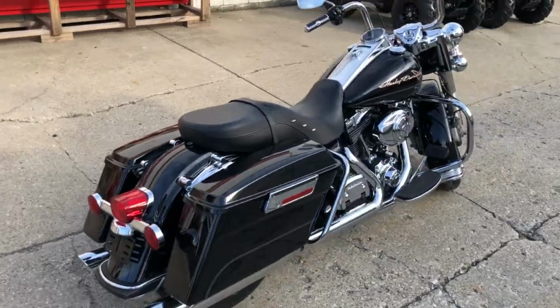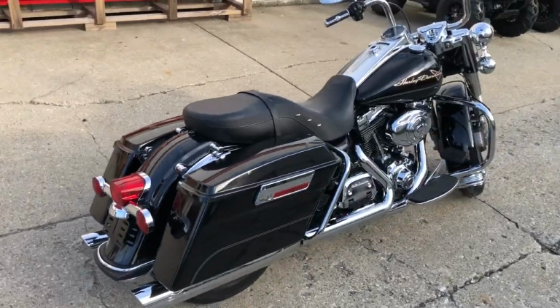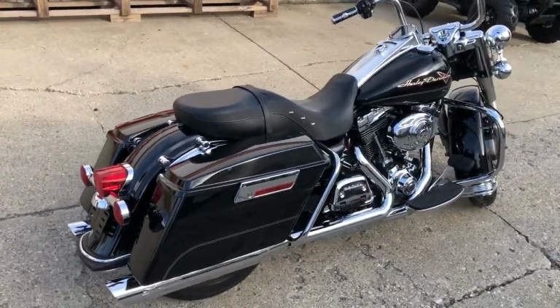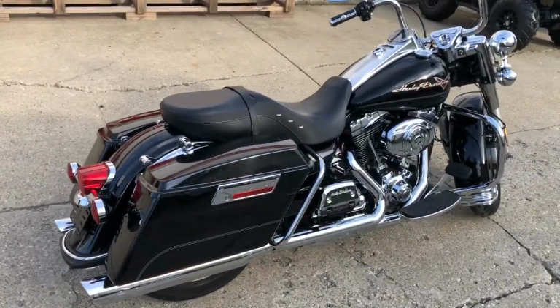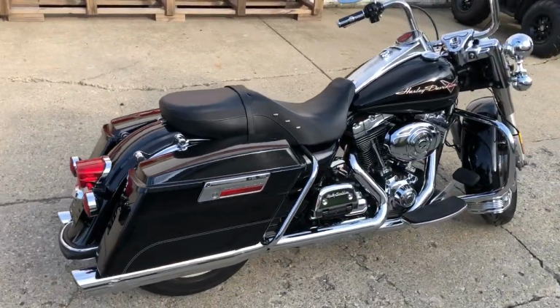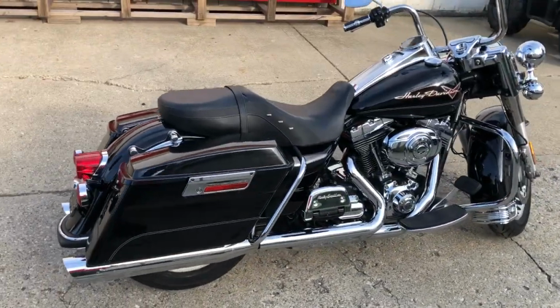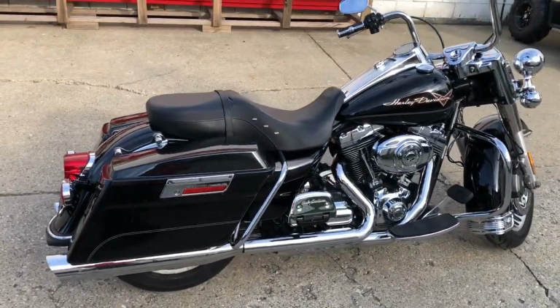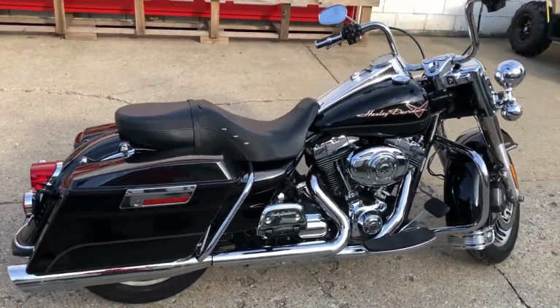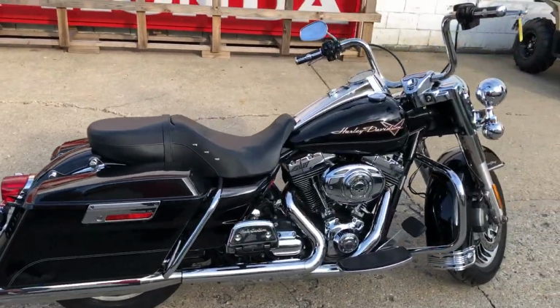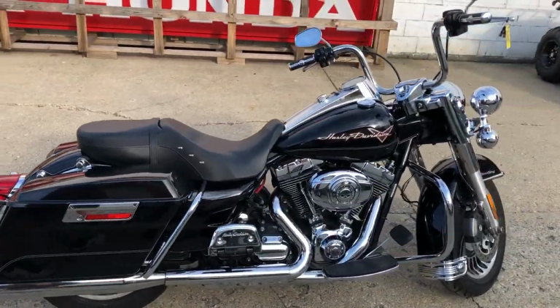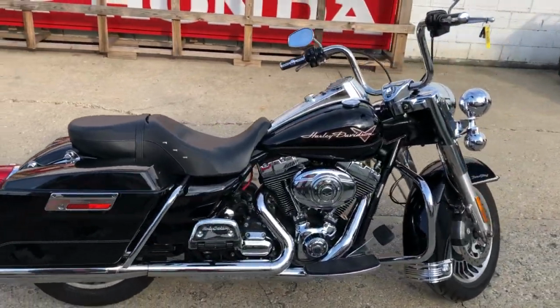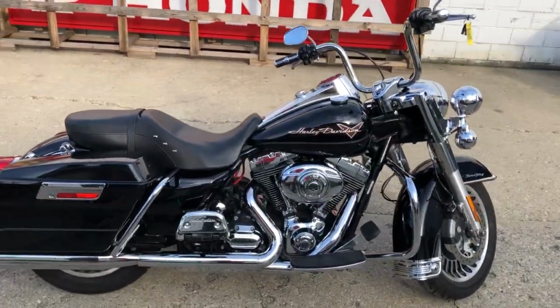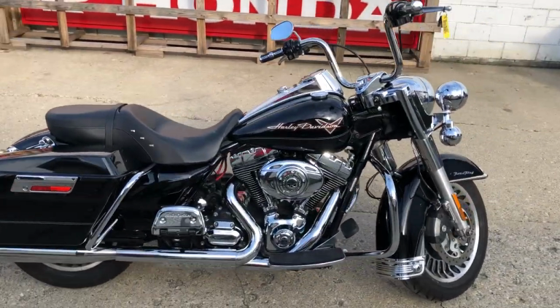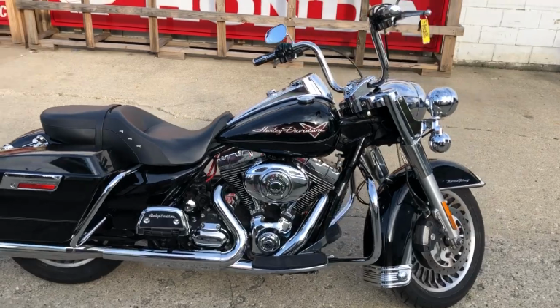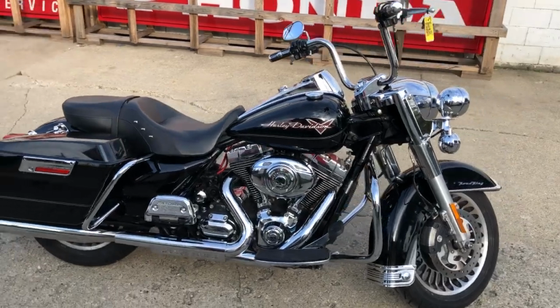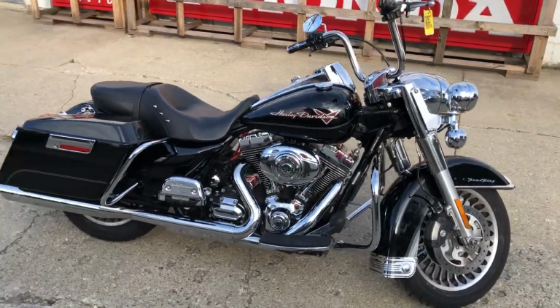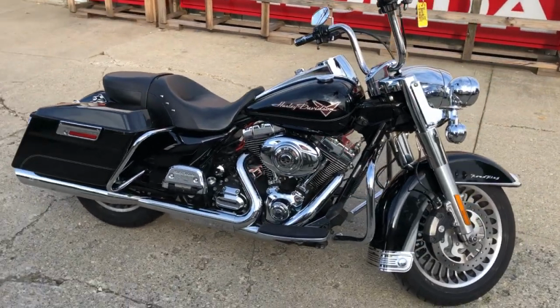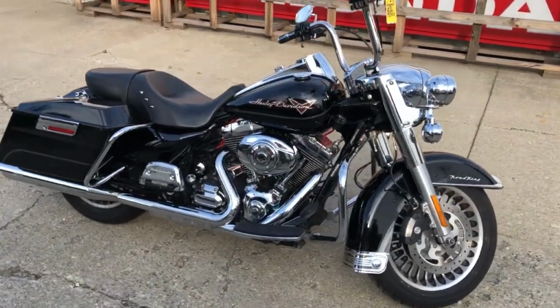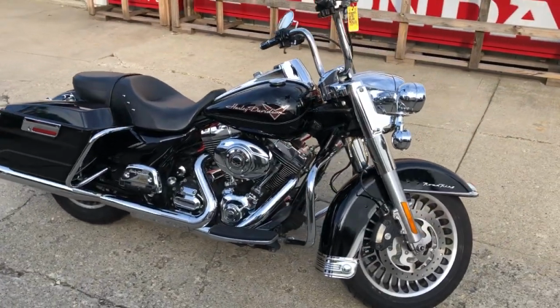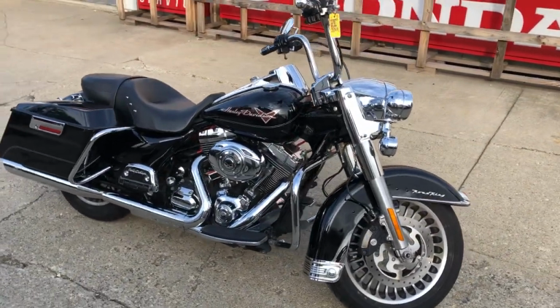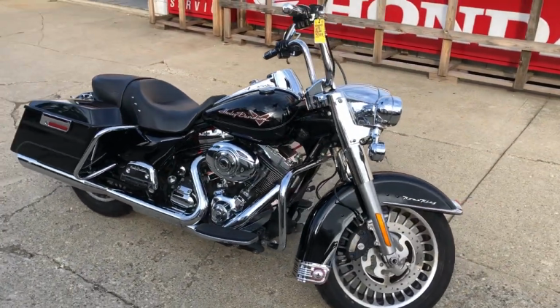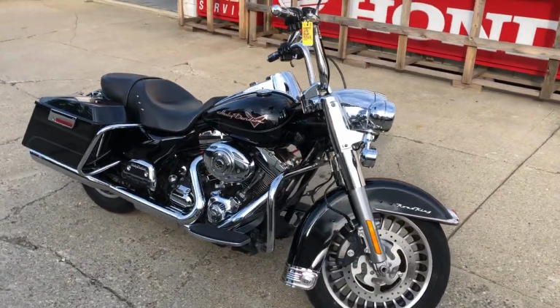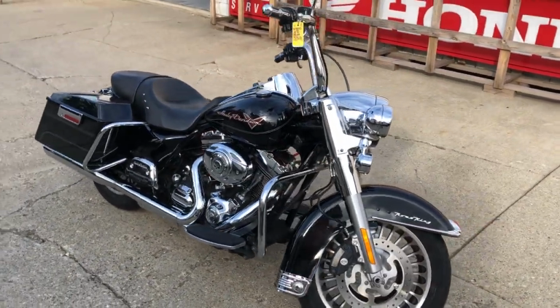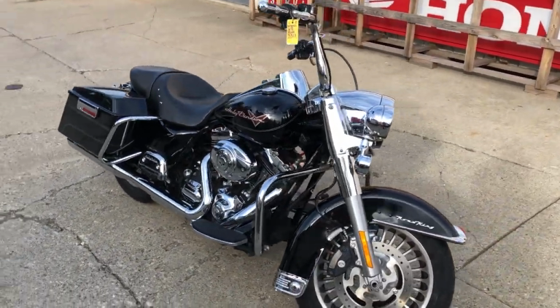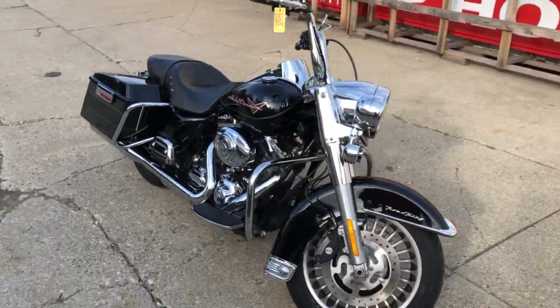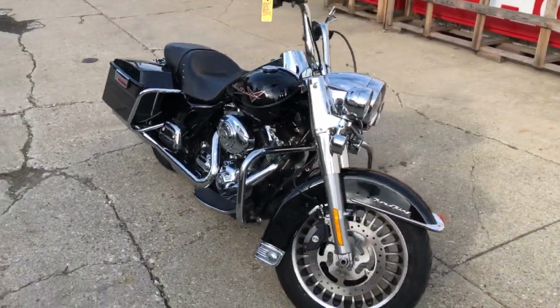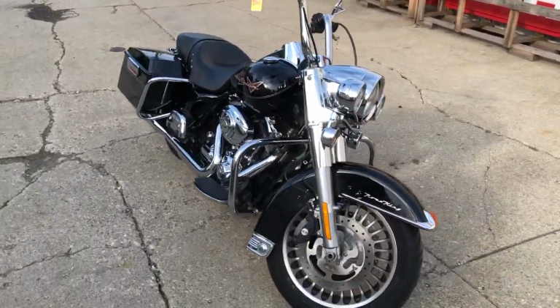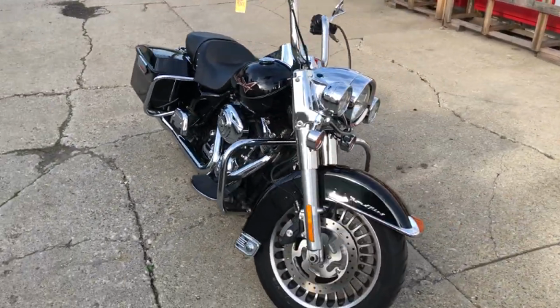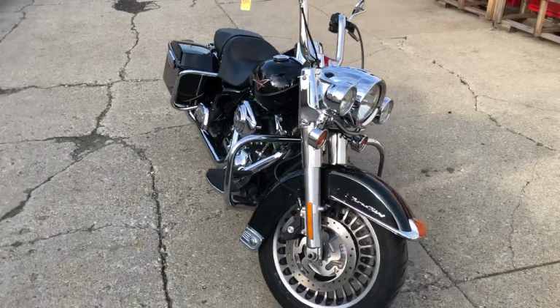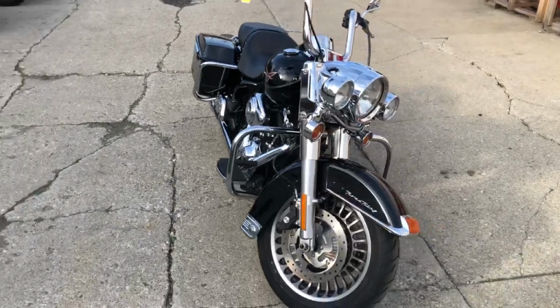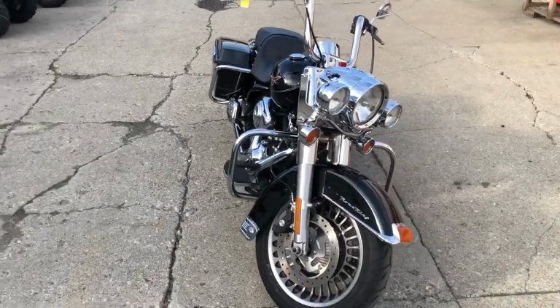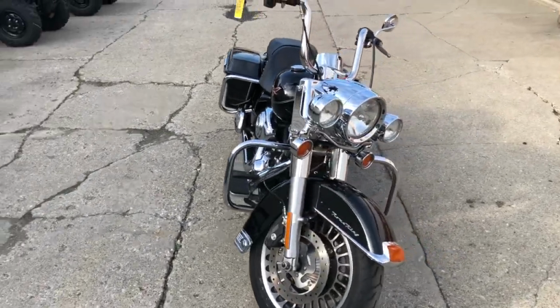High gloss vivid black paint shines like new. Chrome shines bright. You got a Willie G air intake, engine covers, and grips. It's got that 103 cubic inch motor. This one runs strong — everything works the way it should.